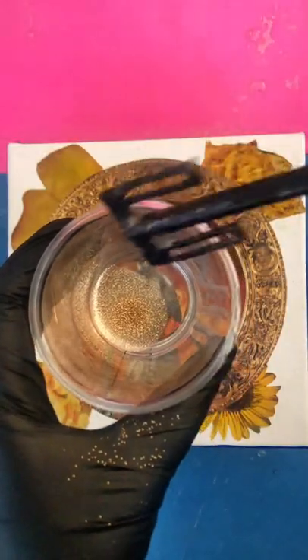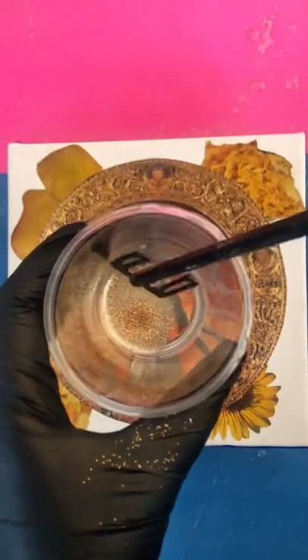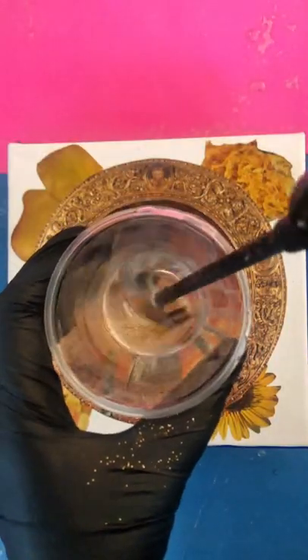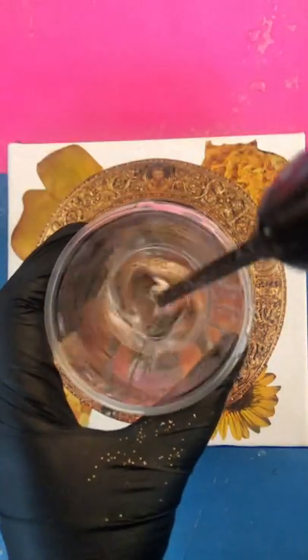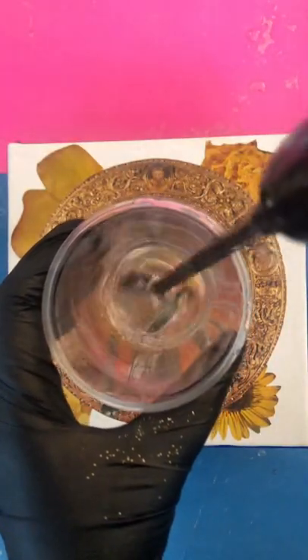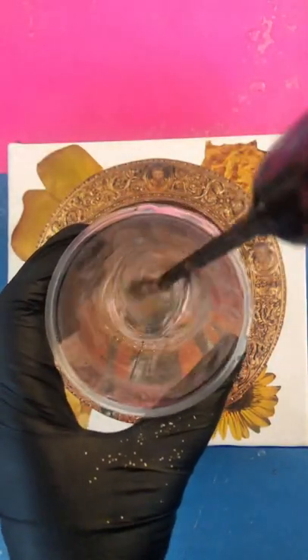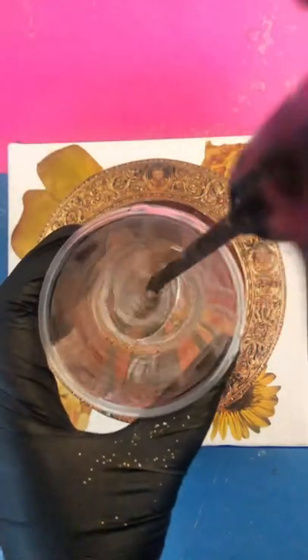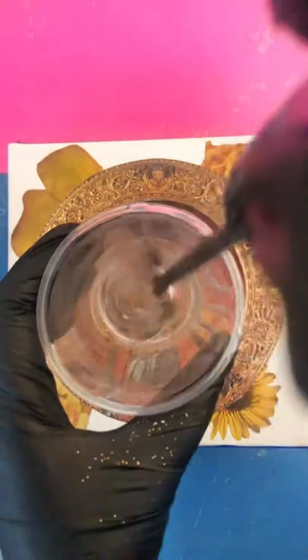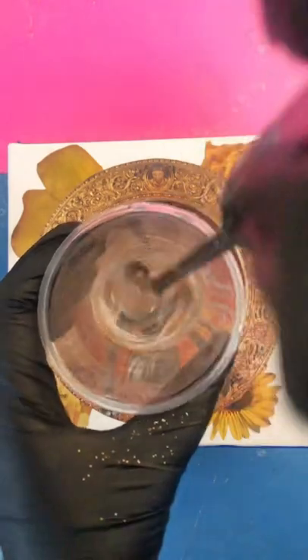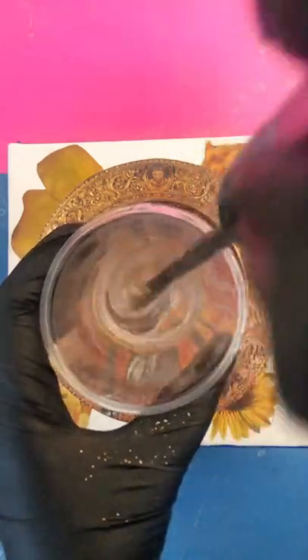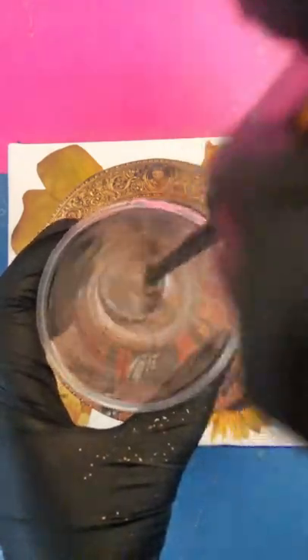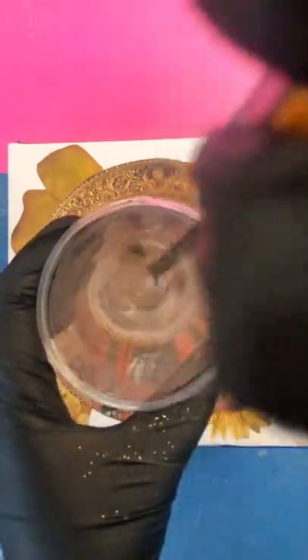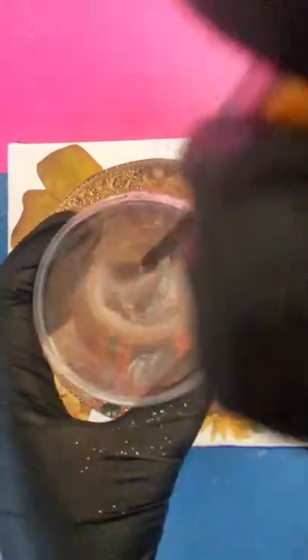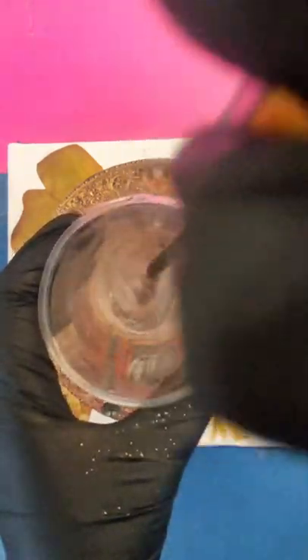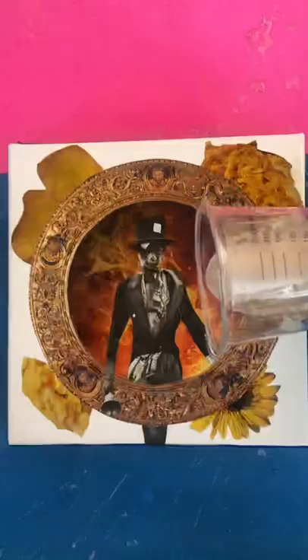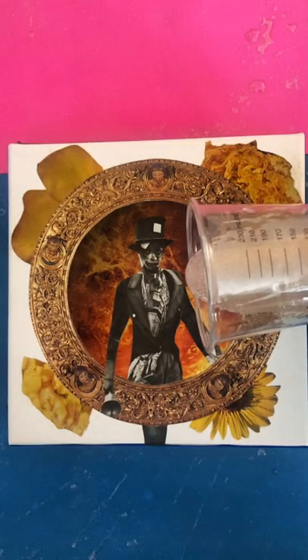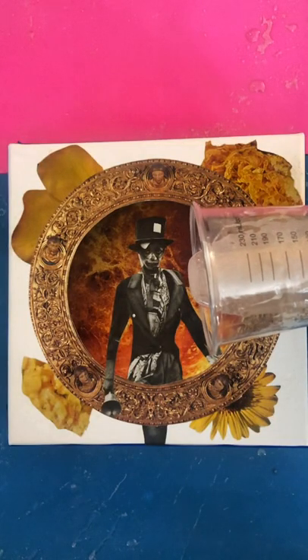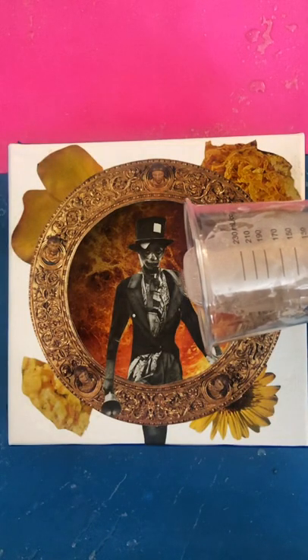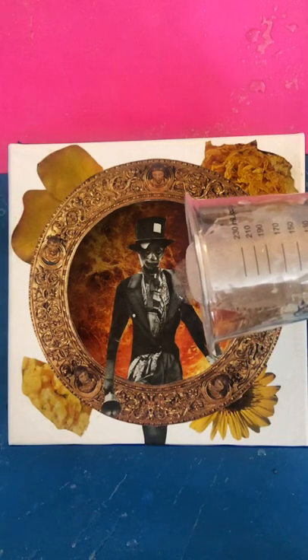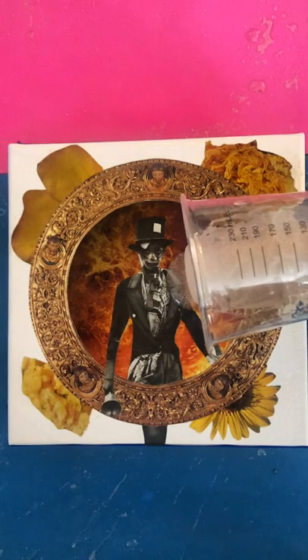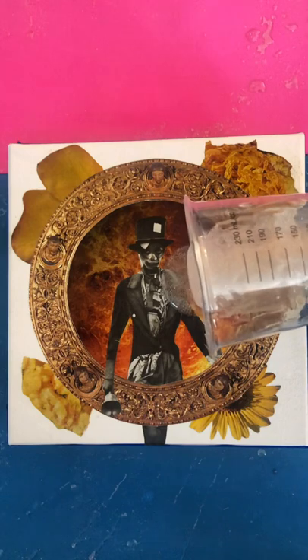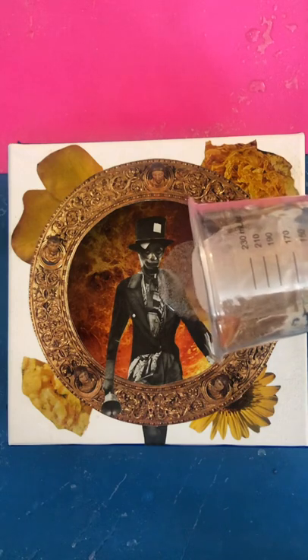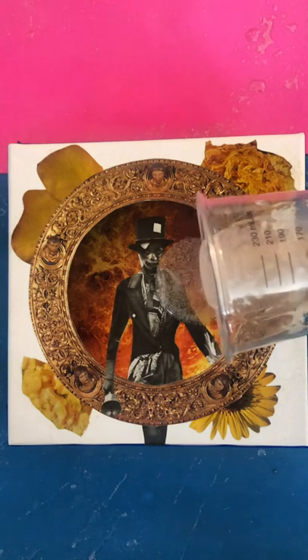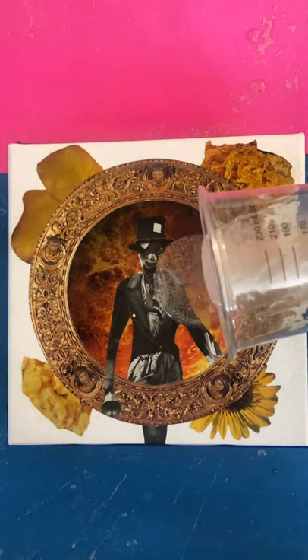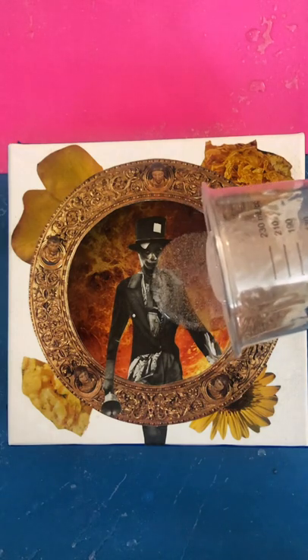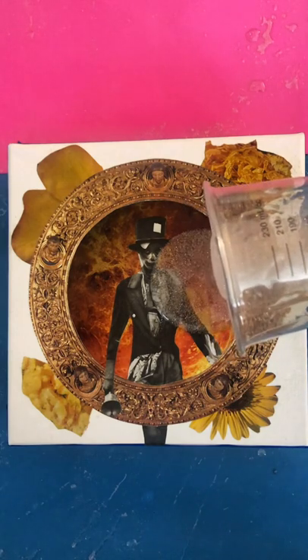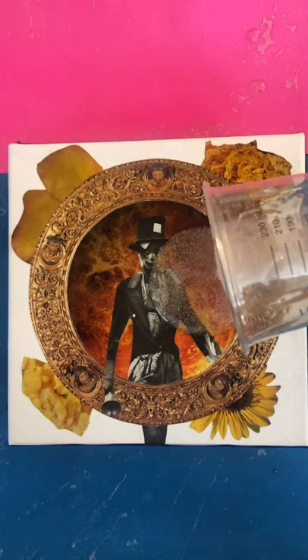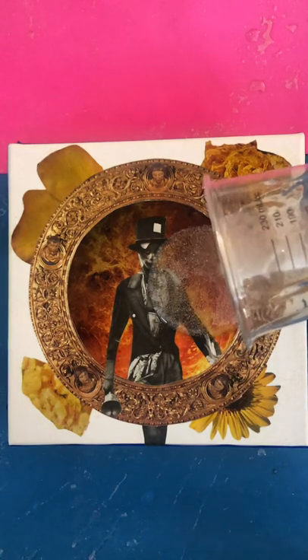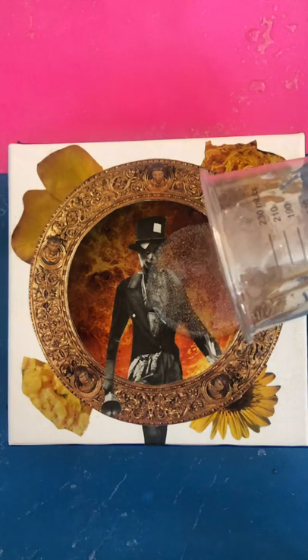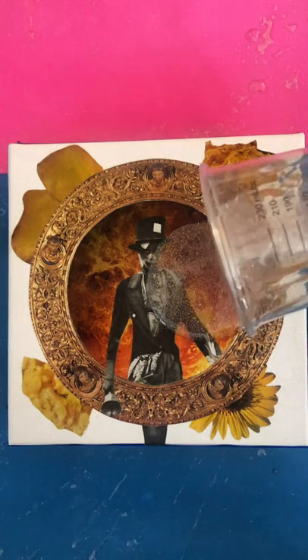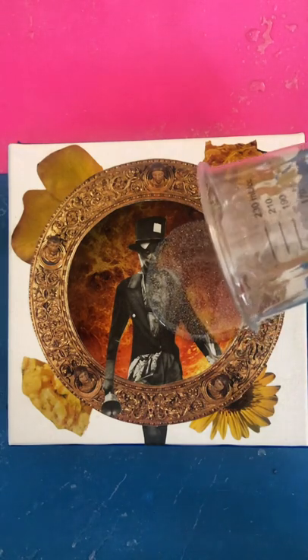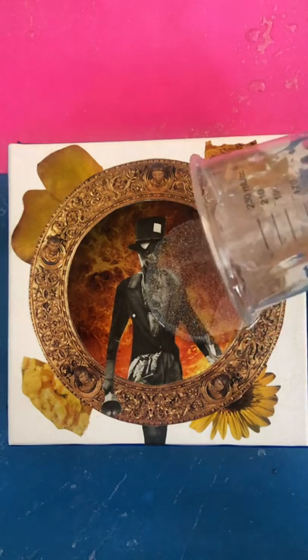And then it was resin time. I have two ounces of resin here and sprinkled in some gold glitter, mixed for three minutes, and the resin pour. So satisfying.